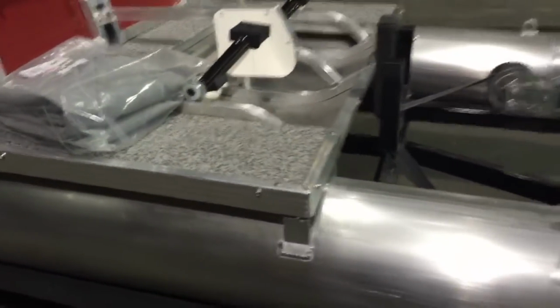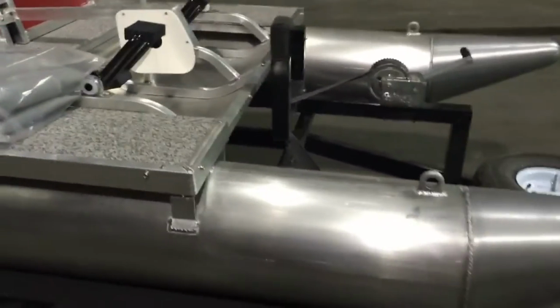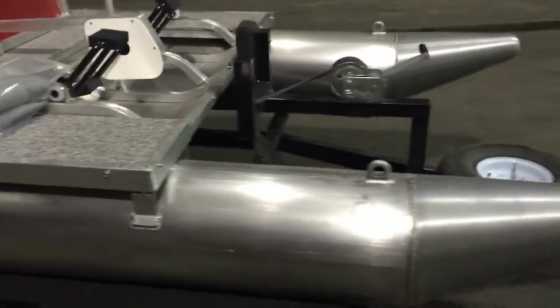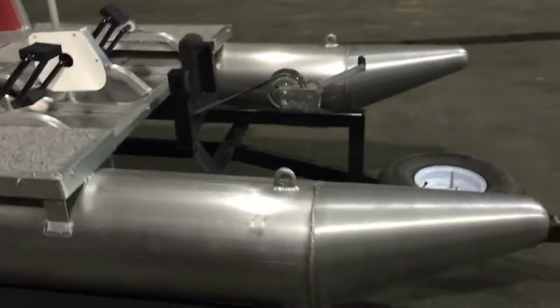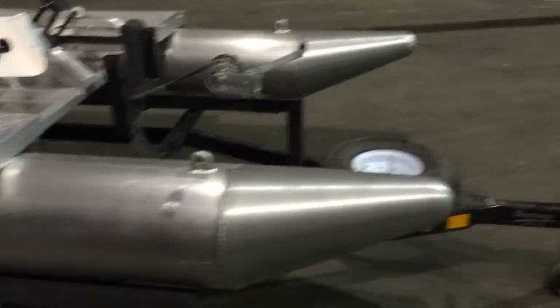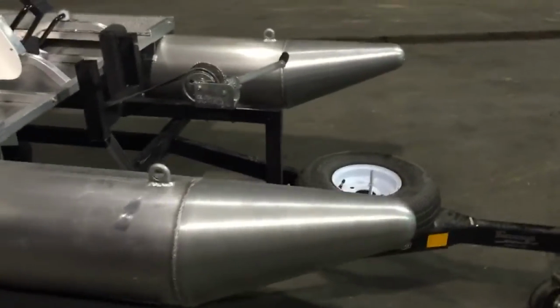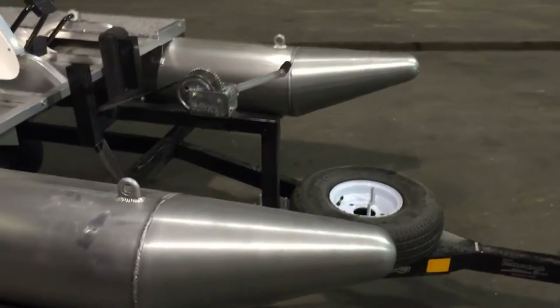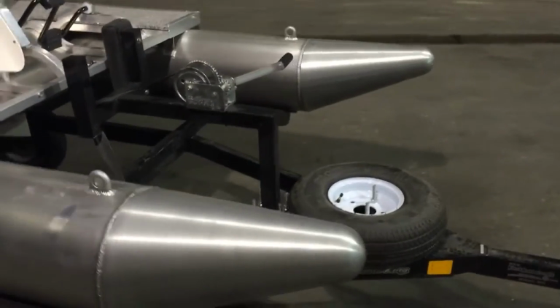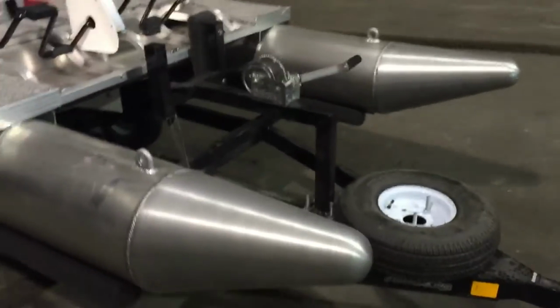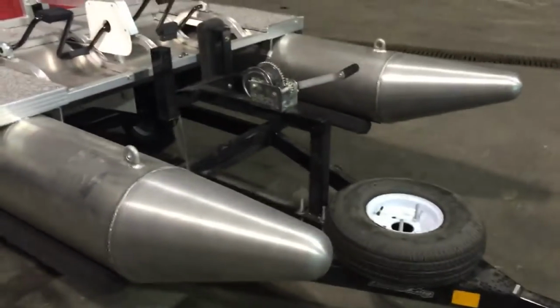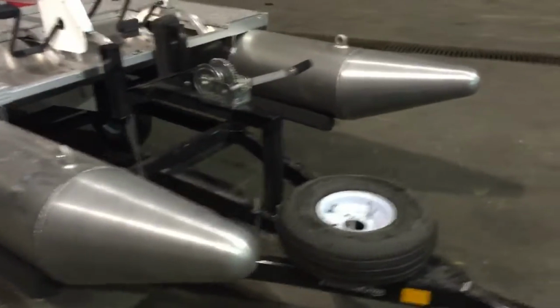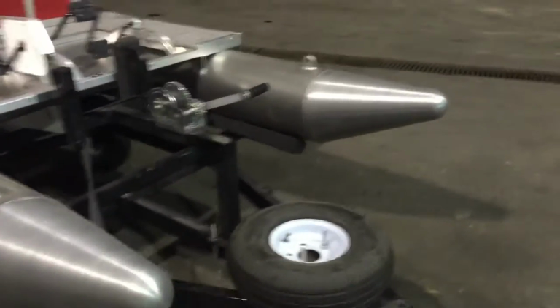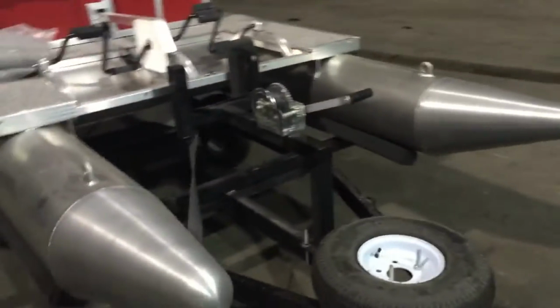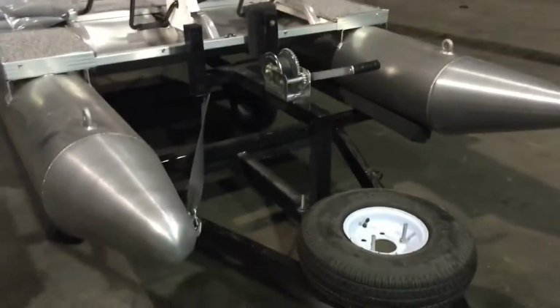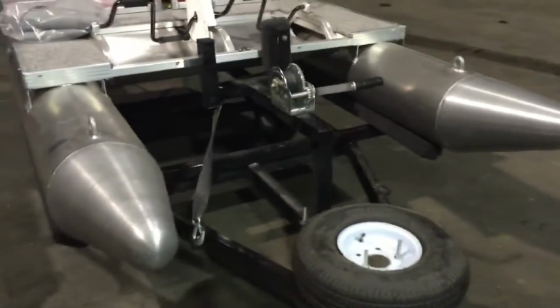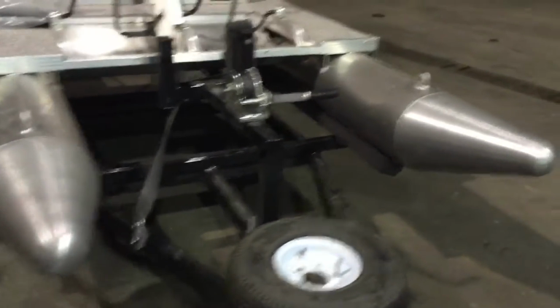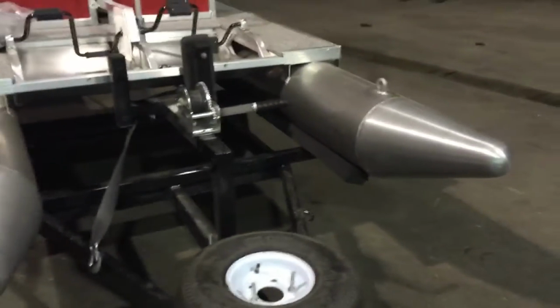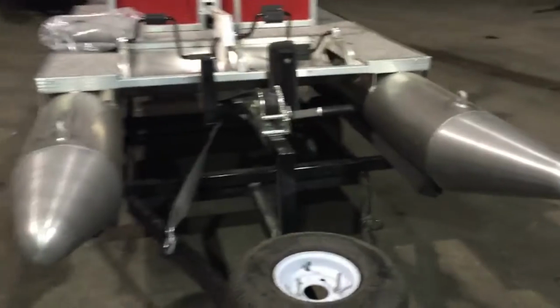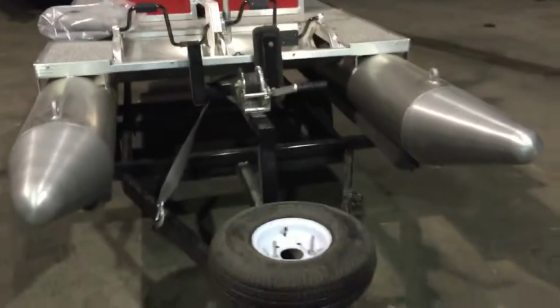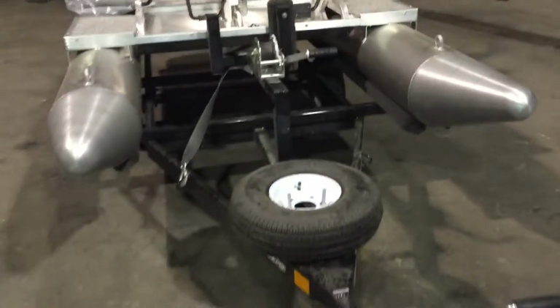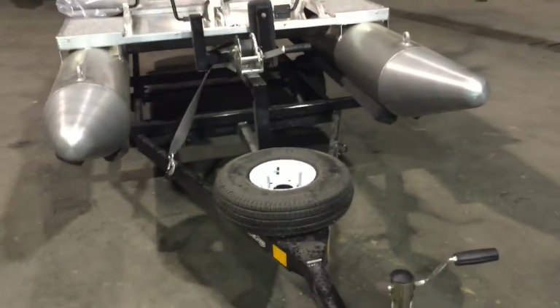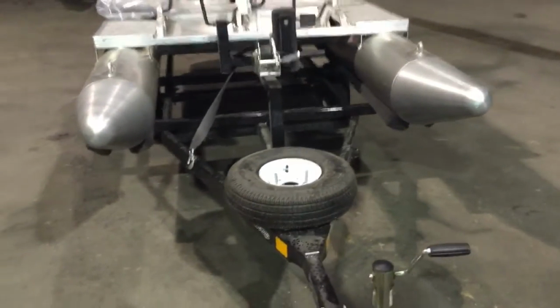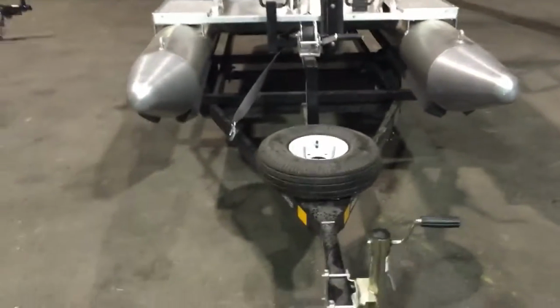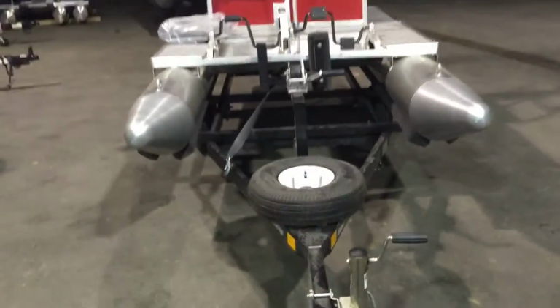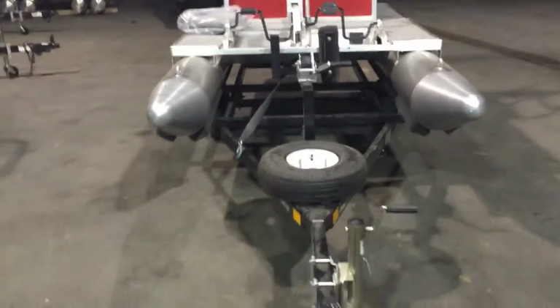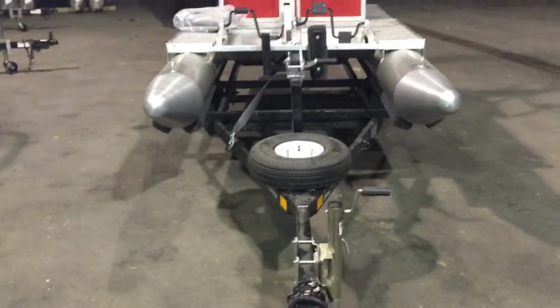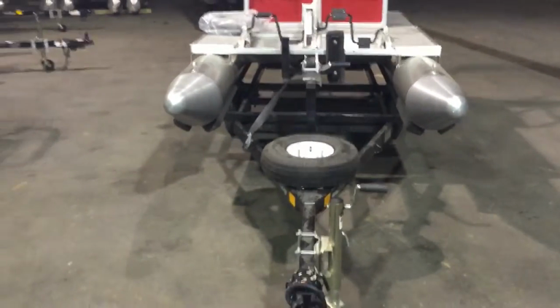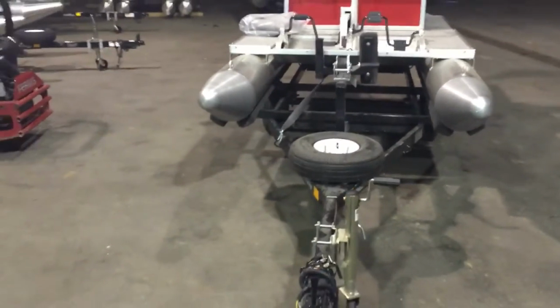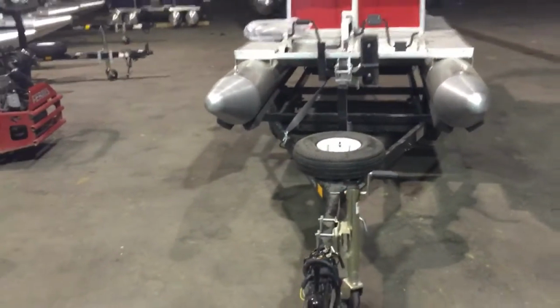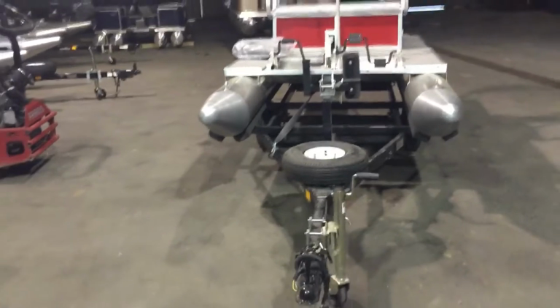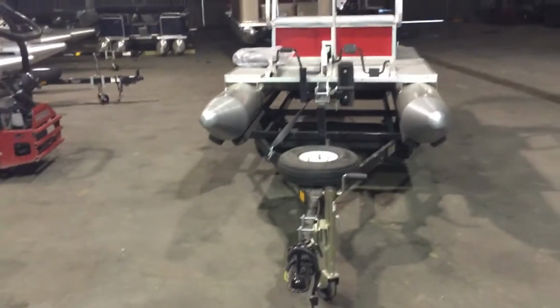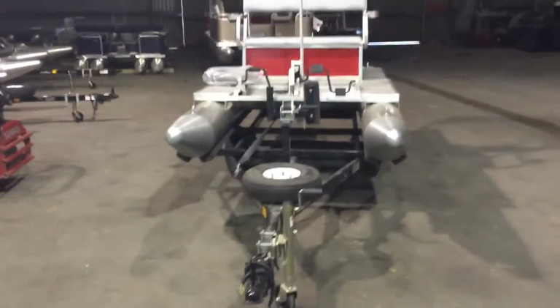Trailers are not necessary to buy, but they are really, really nice — custom made, powder coated with LED lights and torsion axles. Tongue weight is maybe 50 to 75 pounds or a little more. You can pull it with a small four-wheeler, two-door car, or attached to the back of a camper.